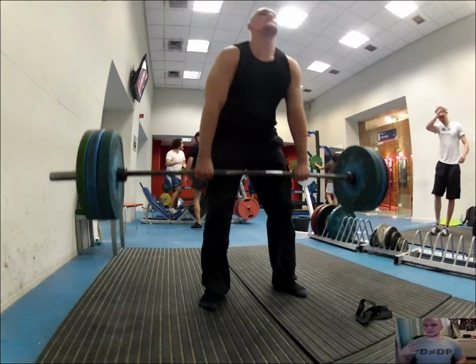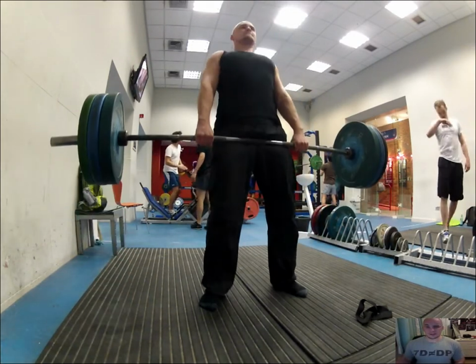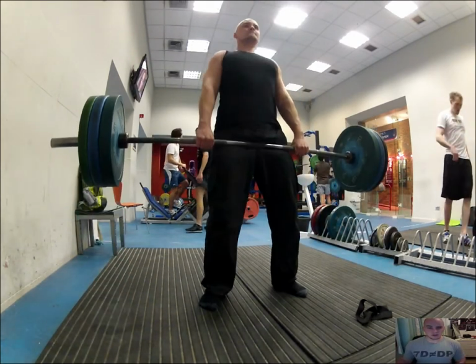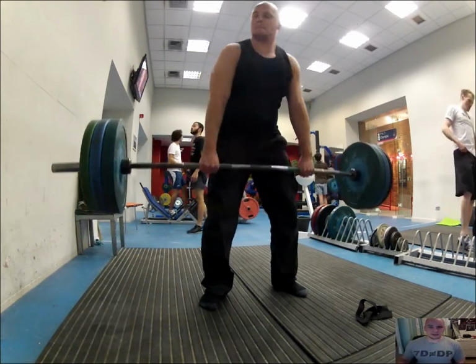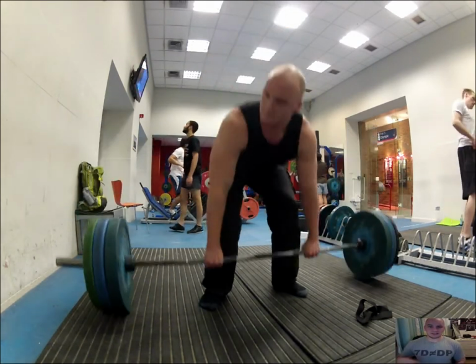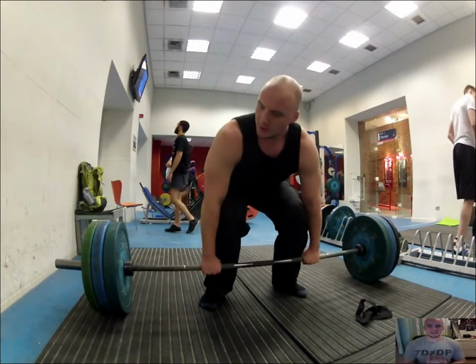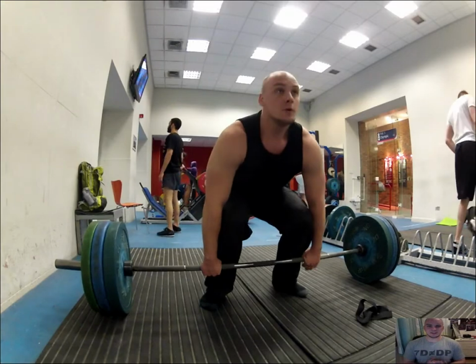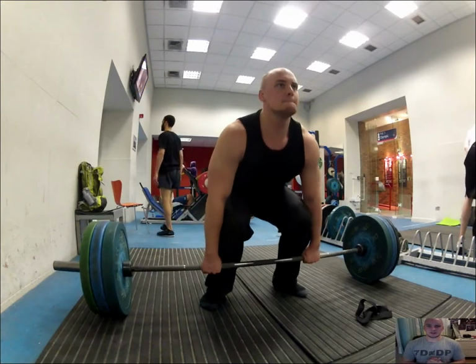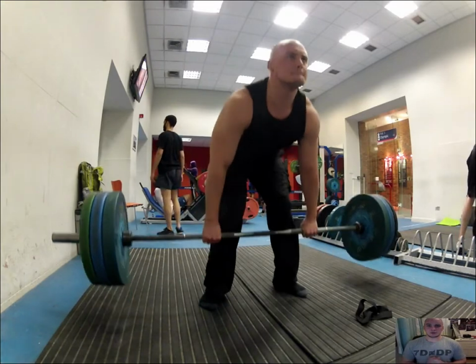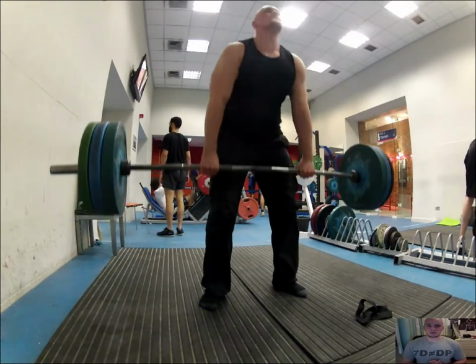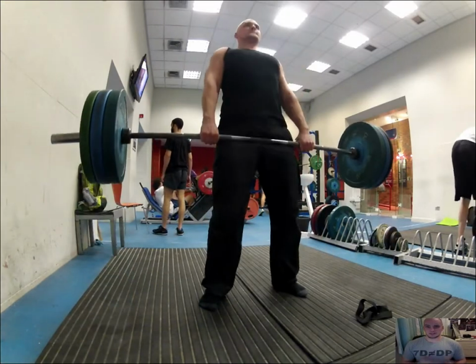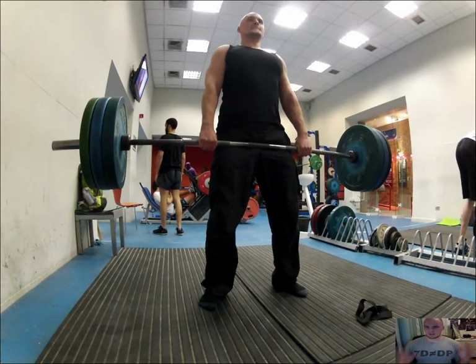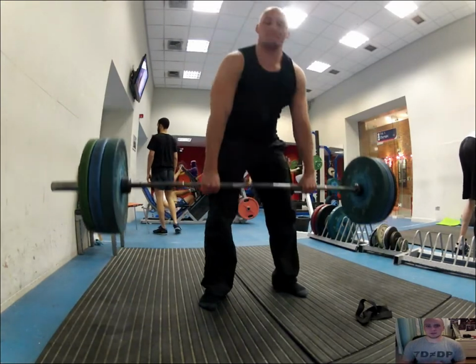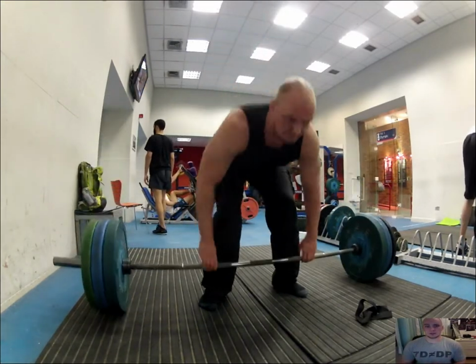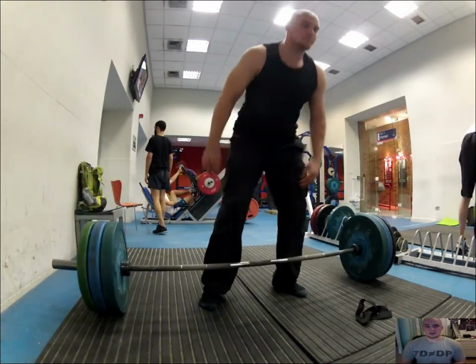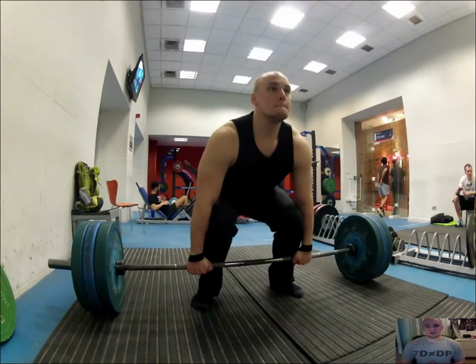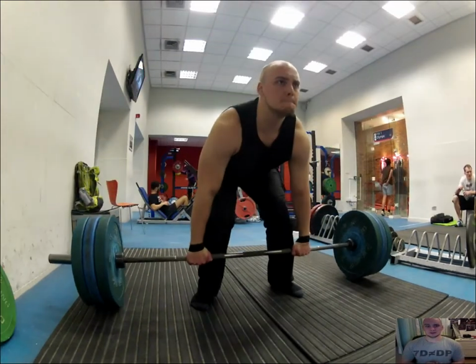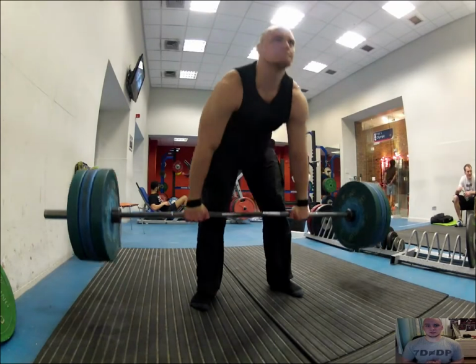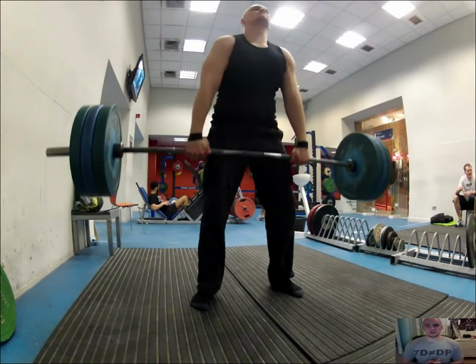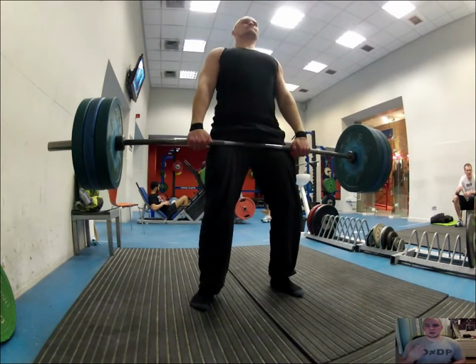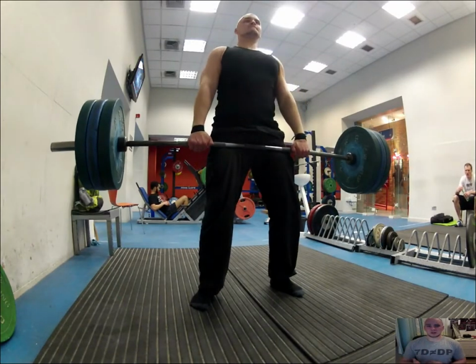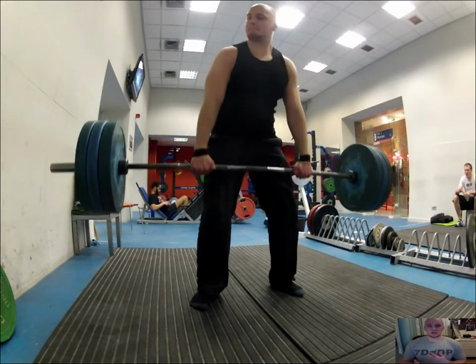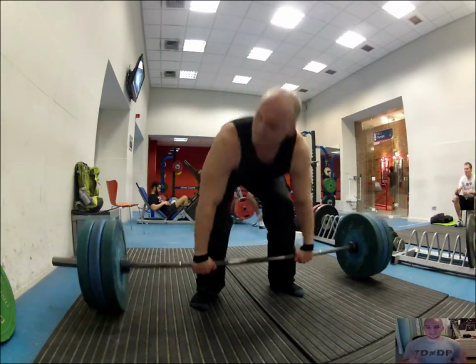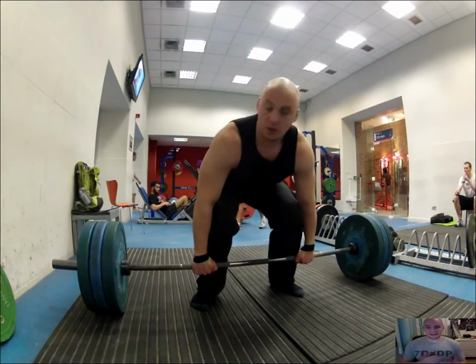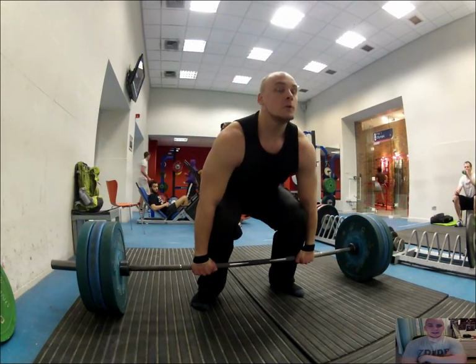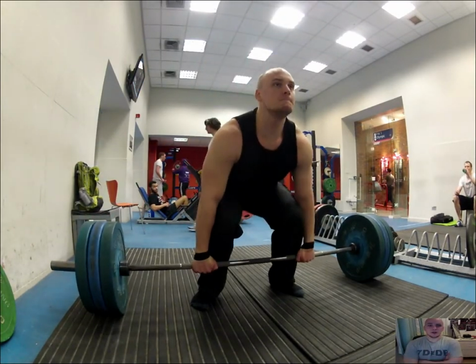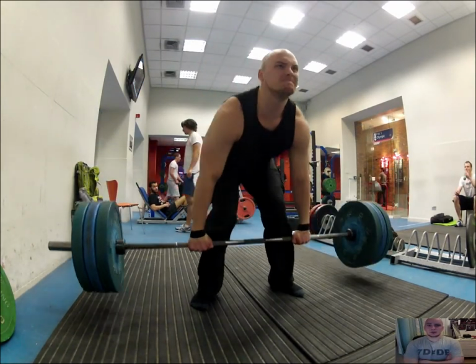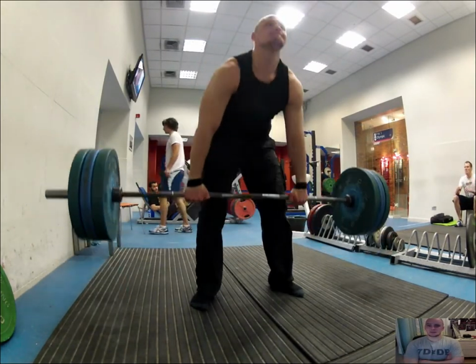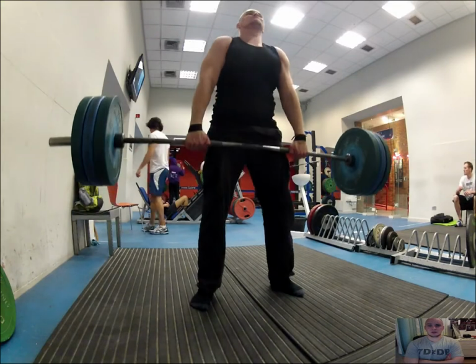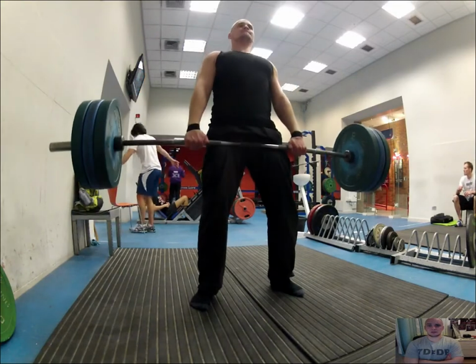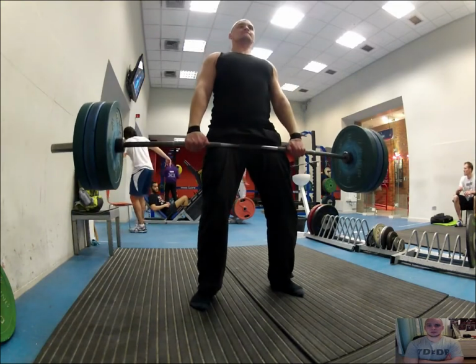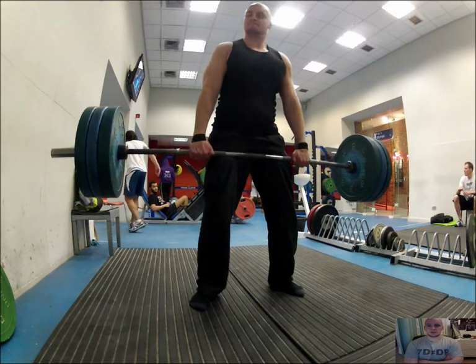I didn't do any cardio beforehand — I probably just did a couple of squats and then went straight into the deadlift. I went up to 140. The belt was heavy as hell, but I still happily managed to lift that for a couple of reps.